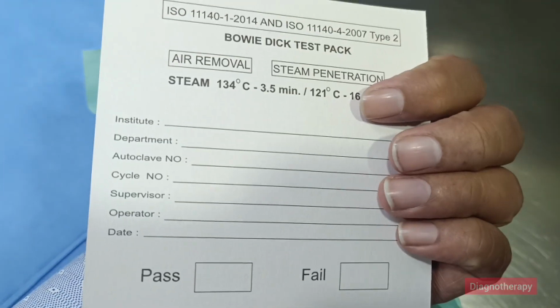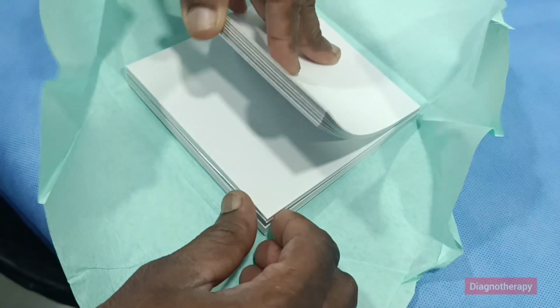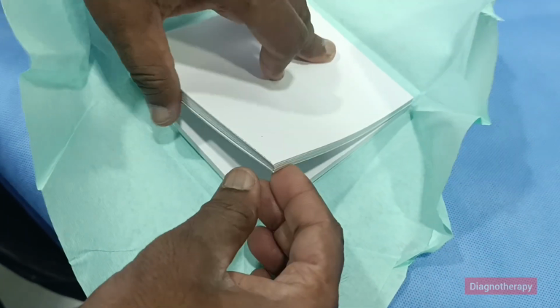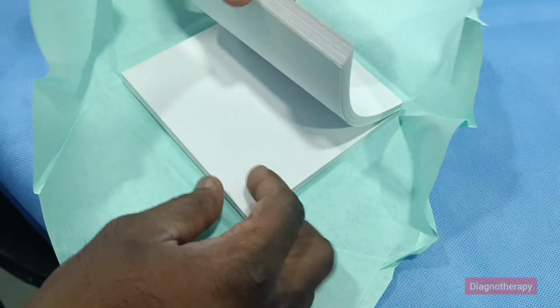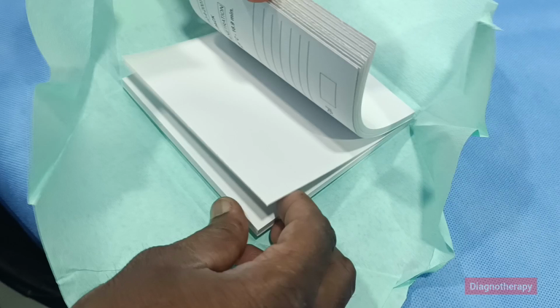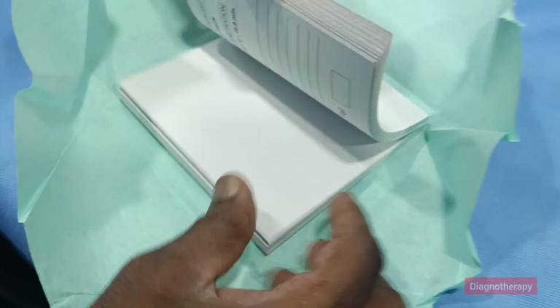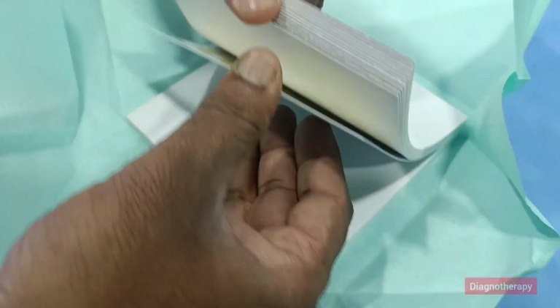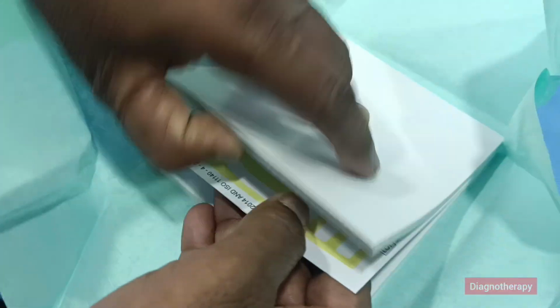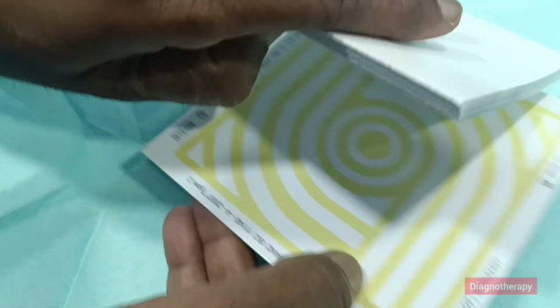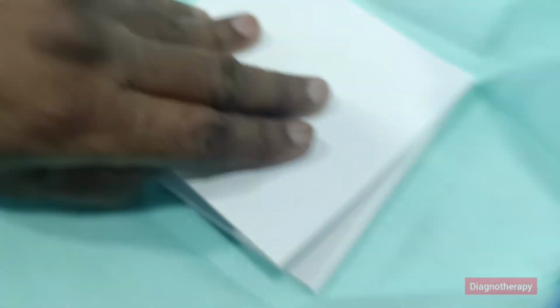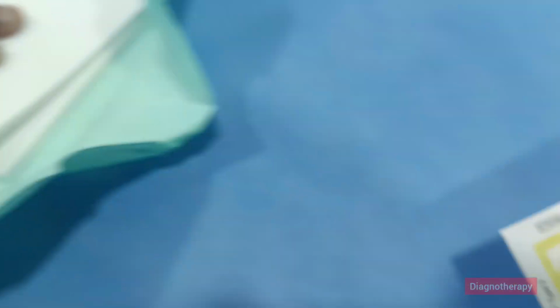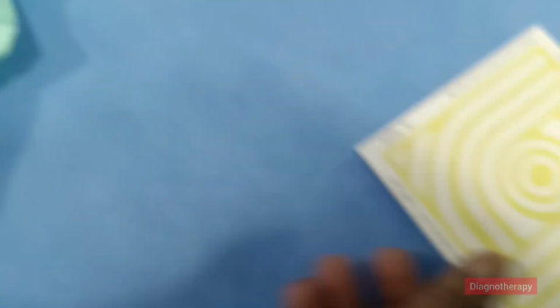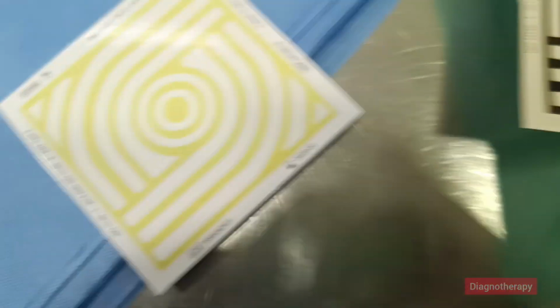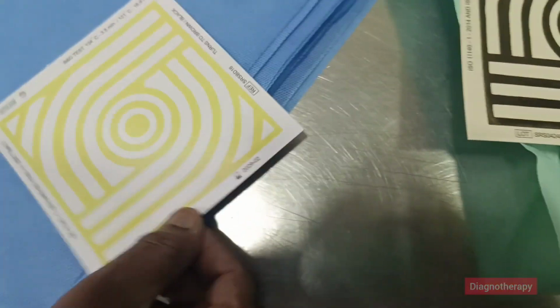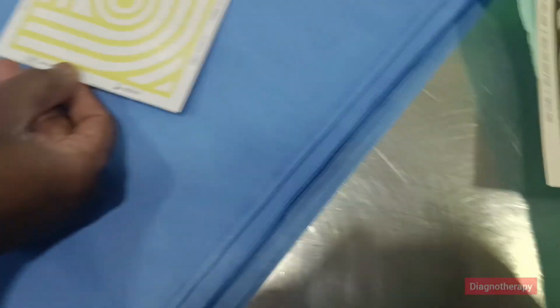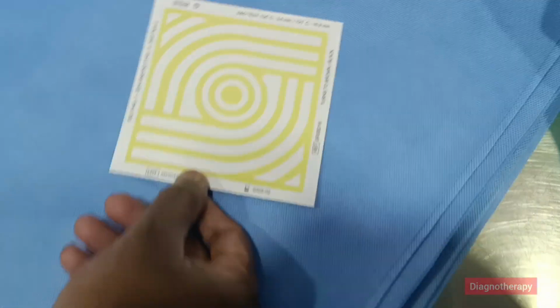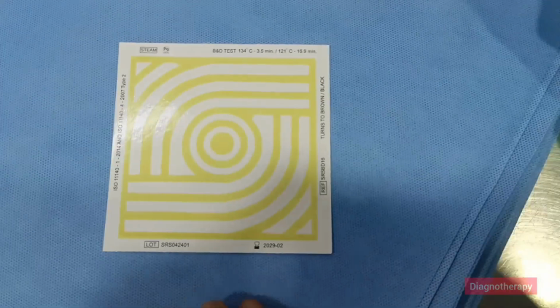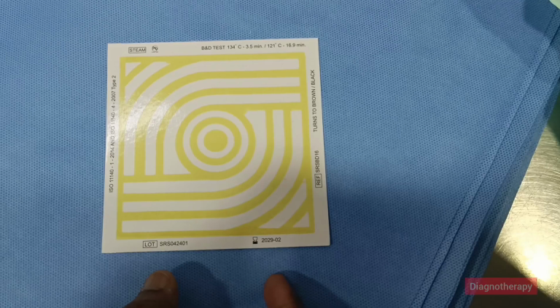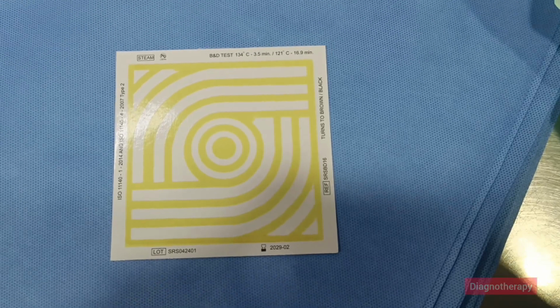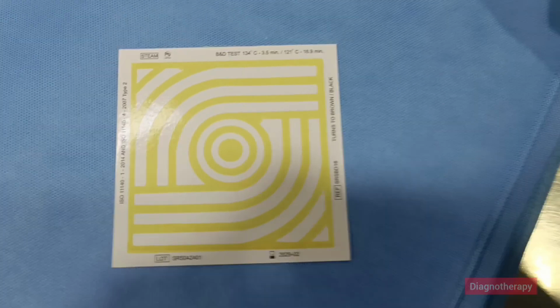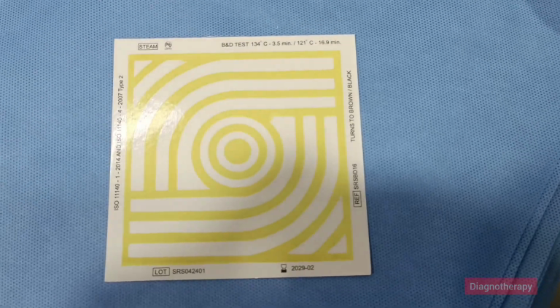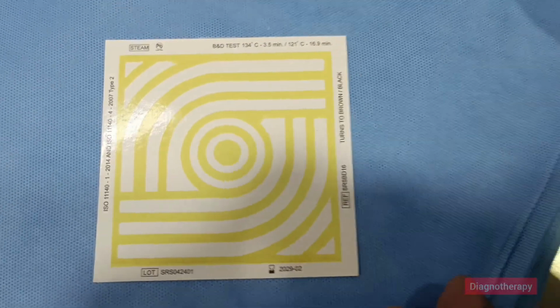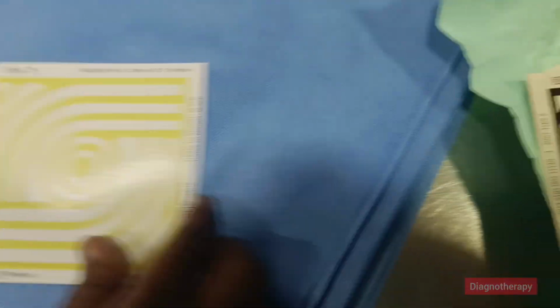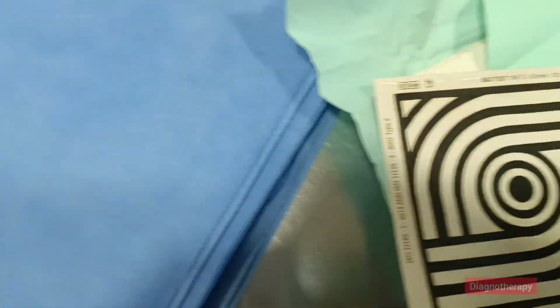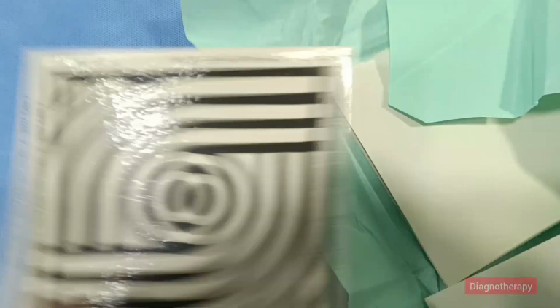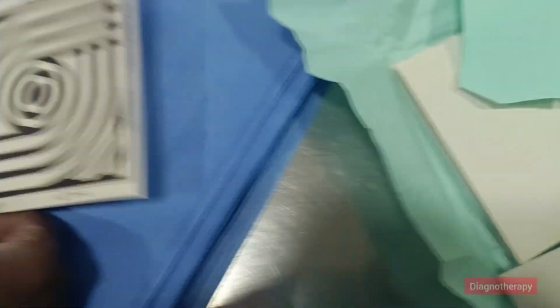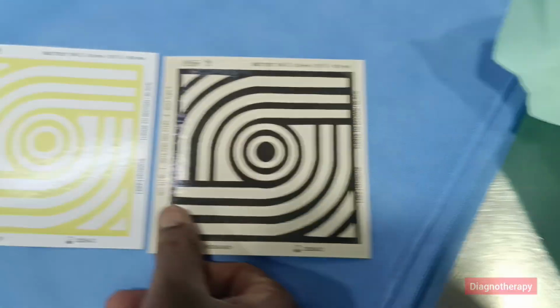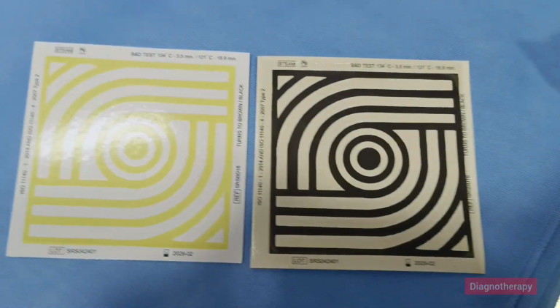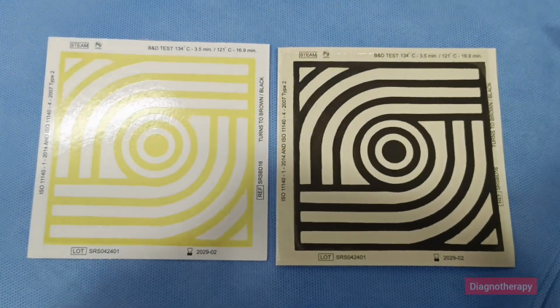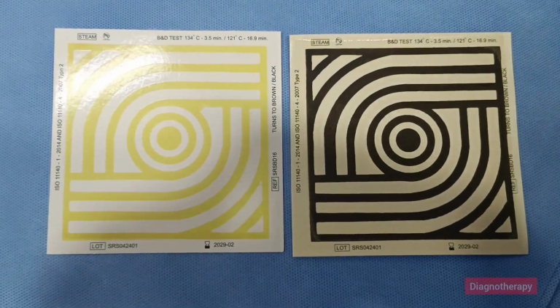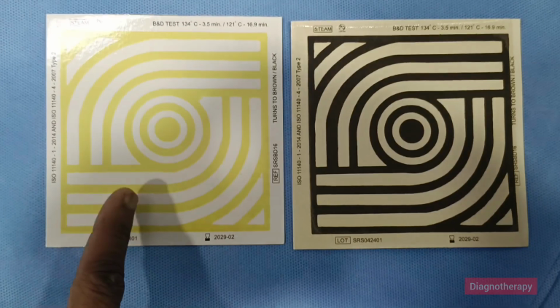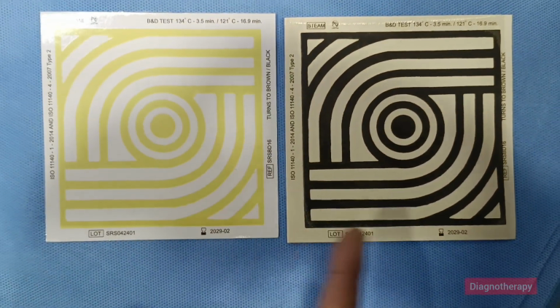The initial color is yellowish, then it changes to a different color. The test is shown in this pattern, and when it gets sterilized, it turns to black color.